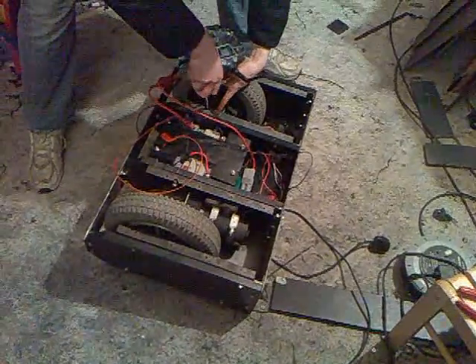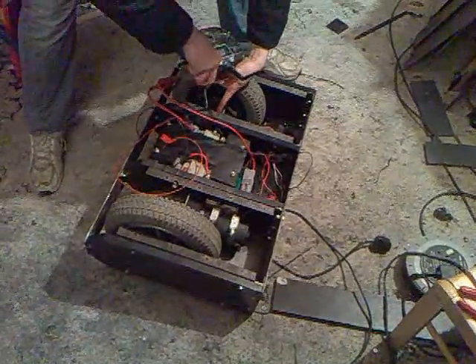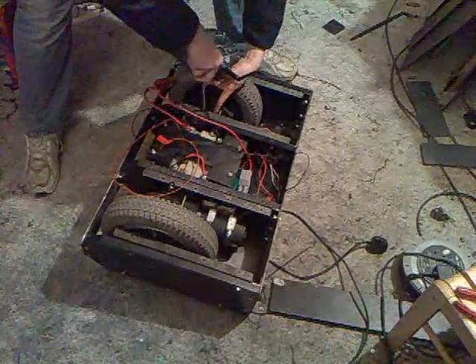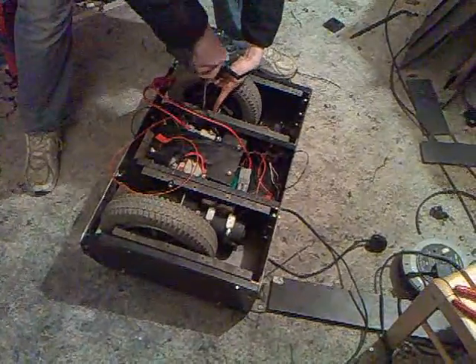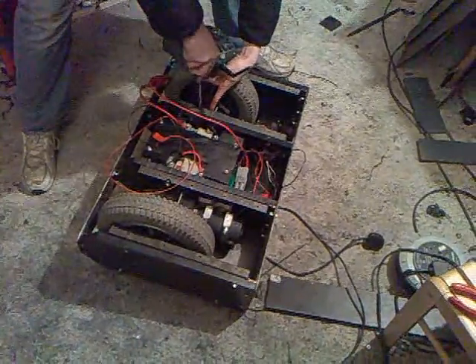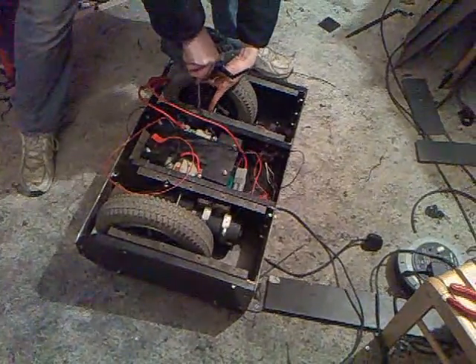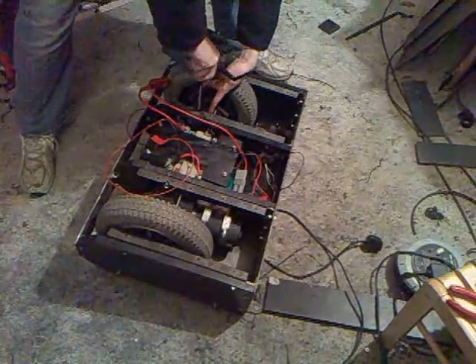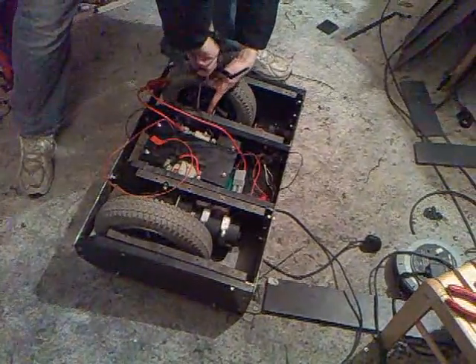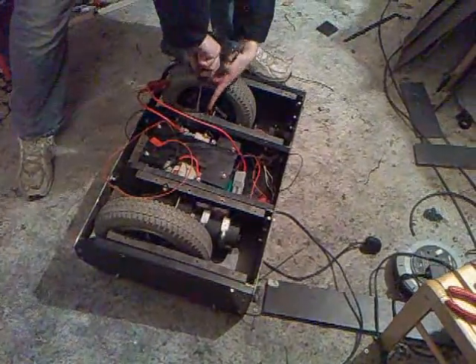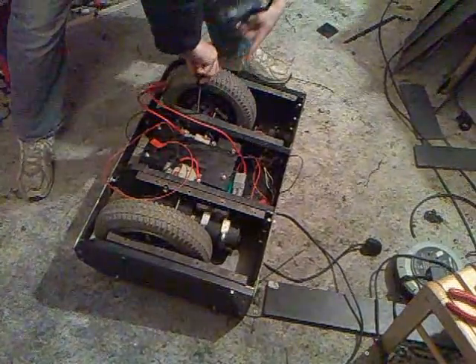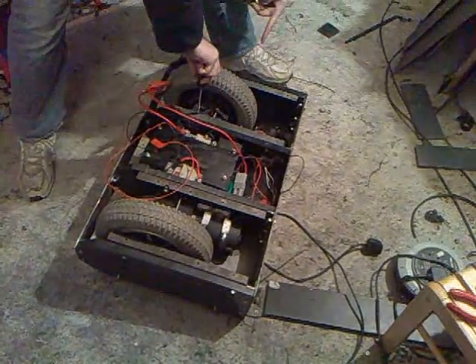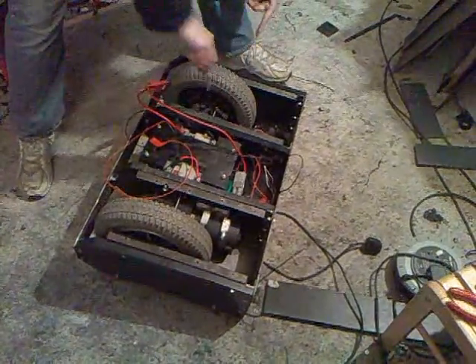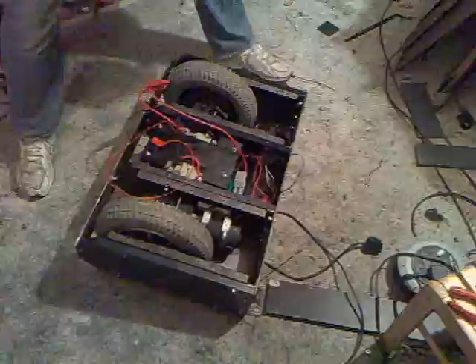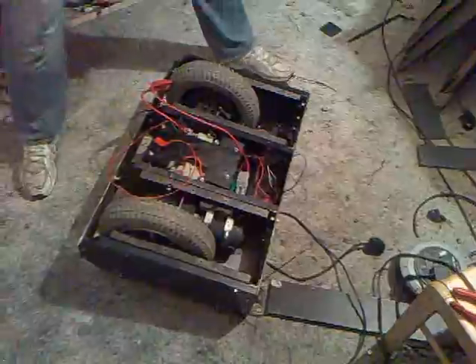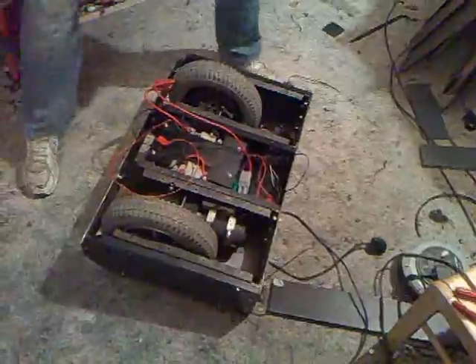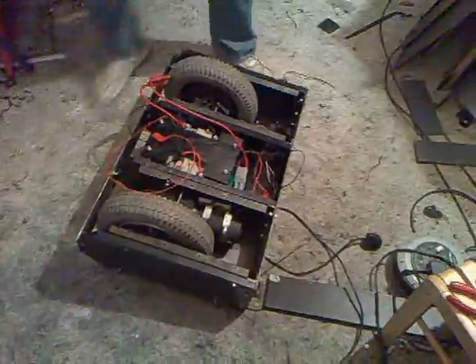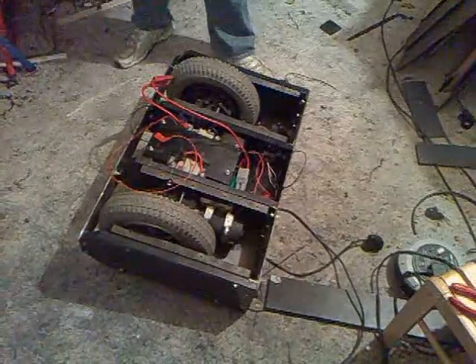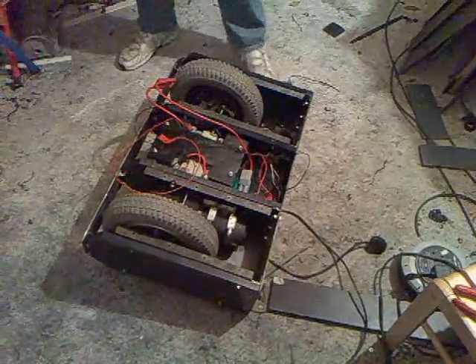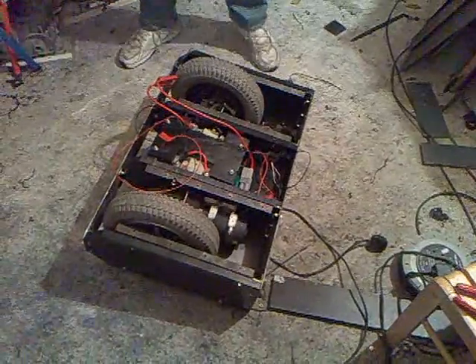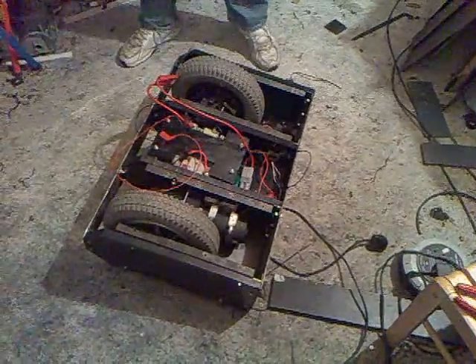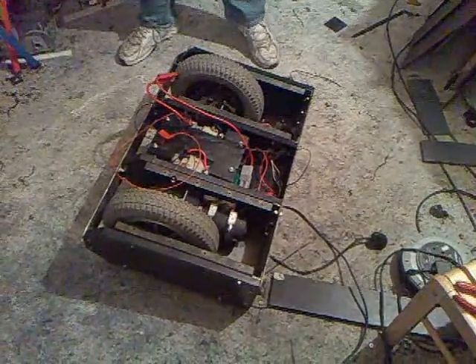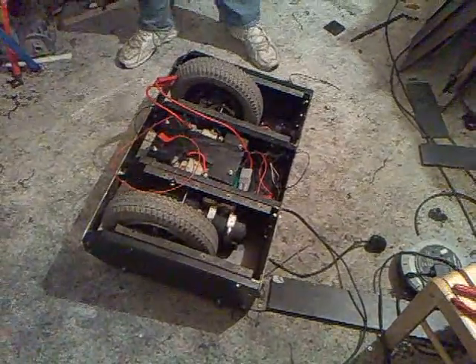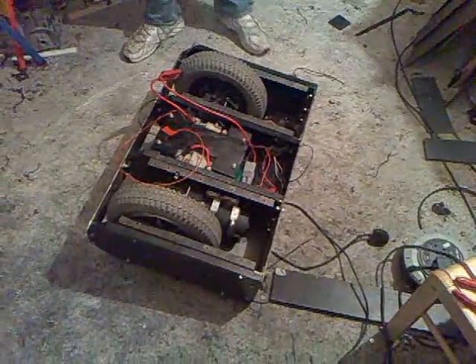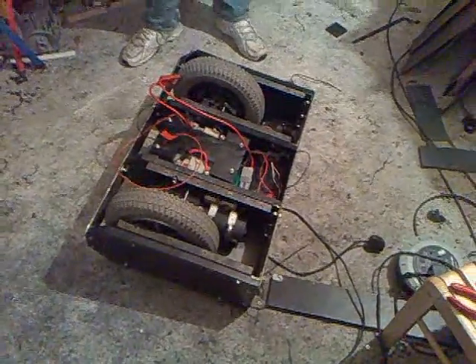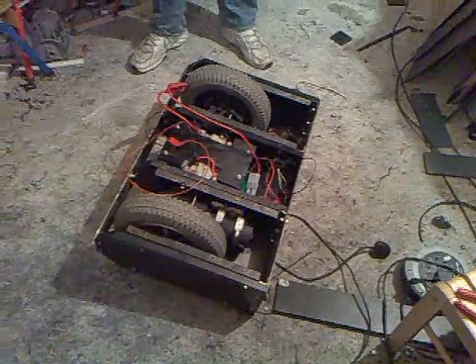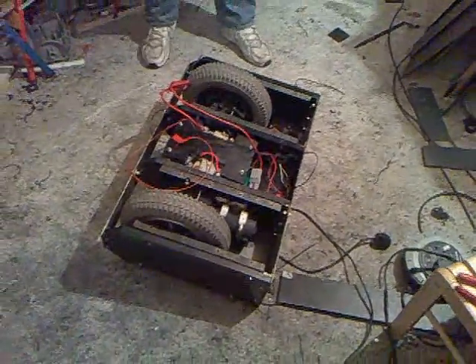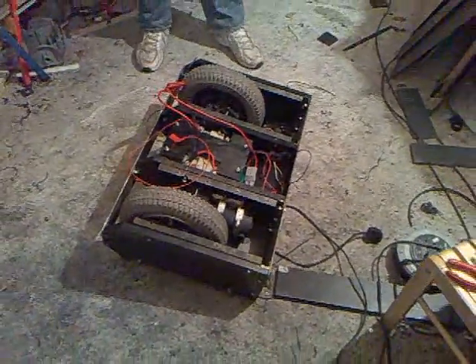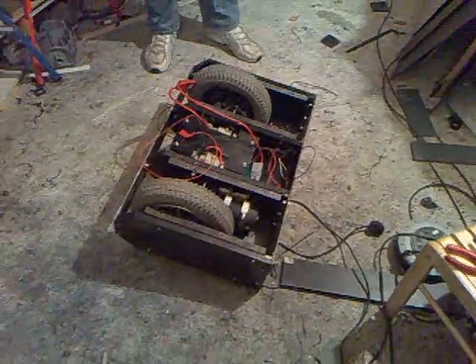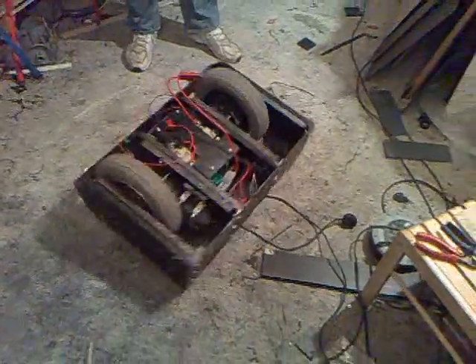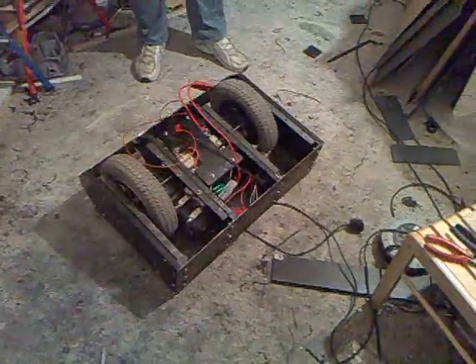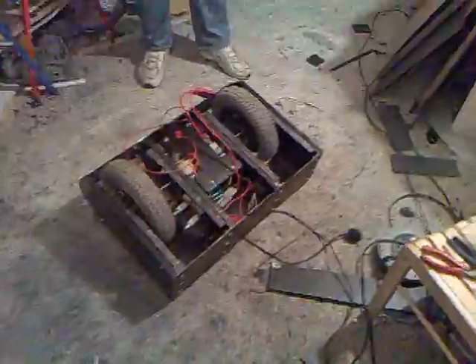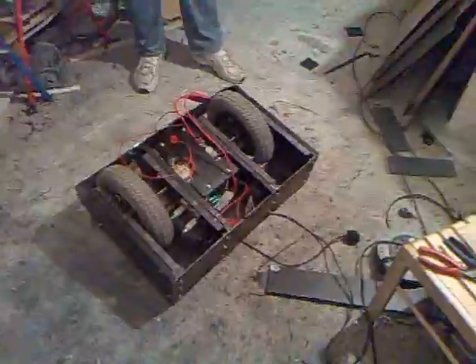We're just about to set the robot off park, and this should be the first time it moves. Very low battery. I'm standing well back.